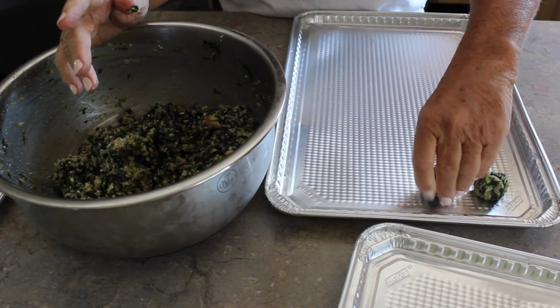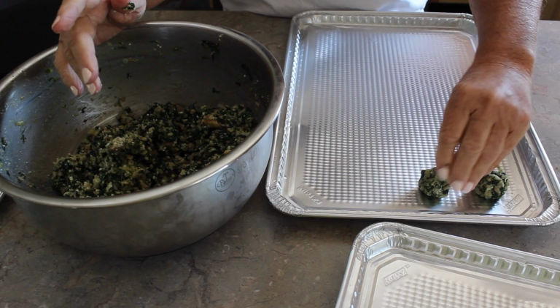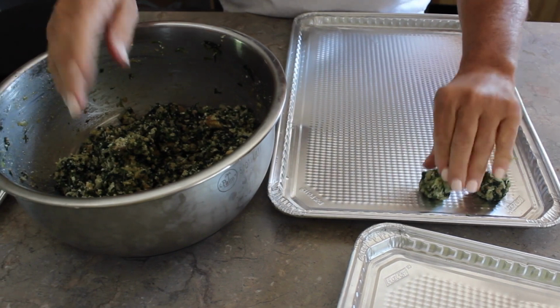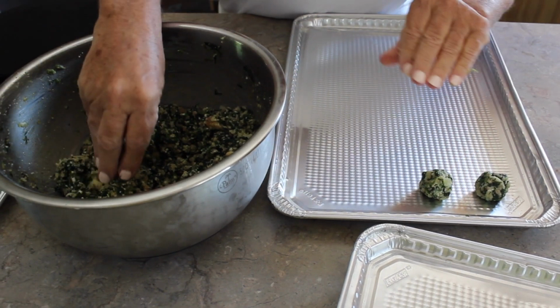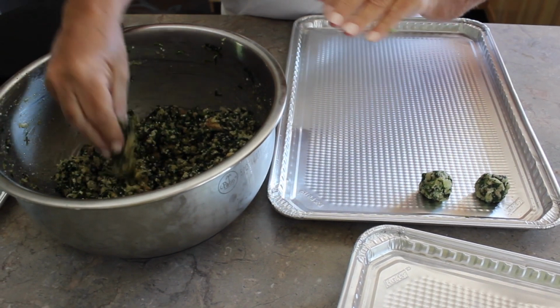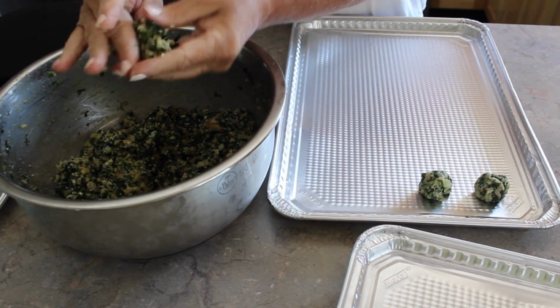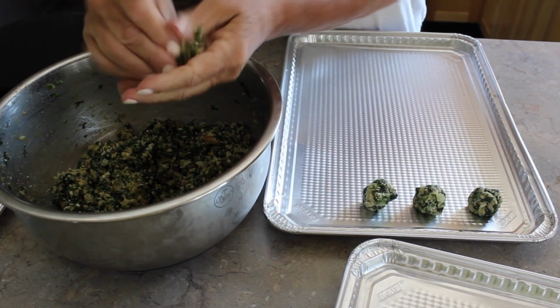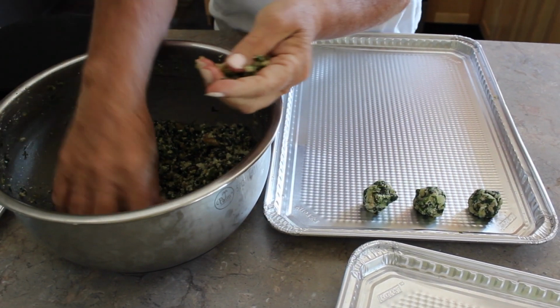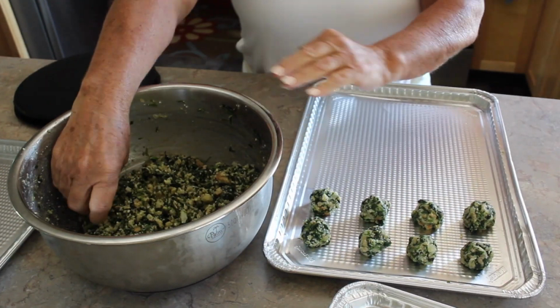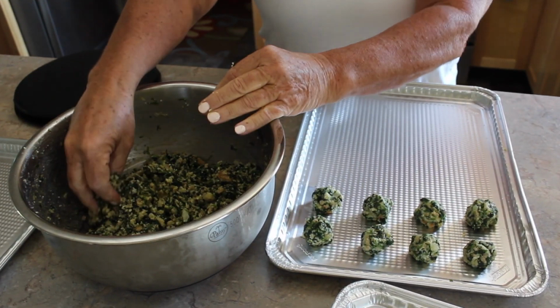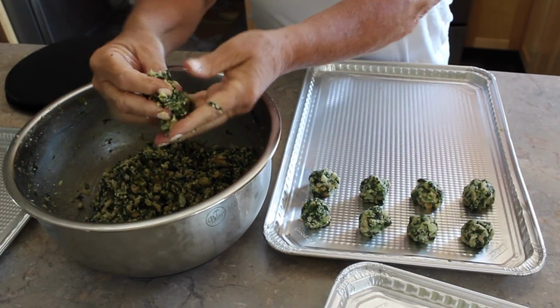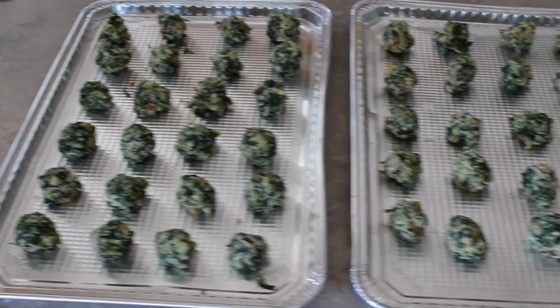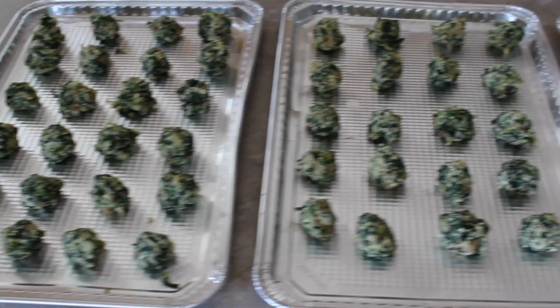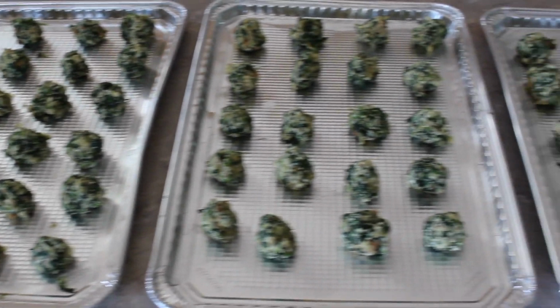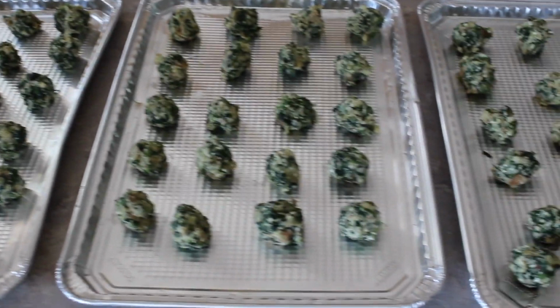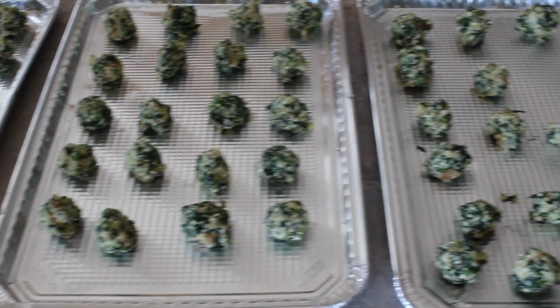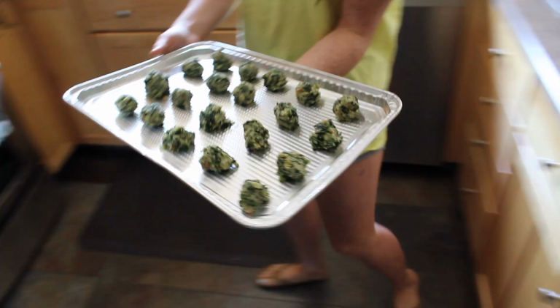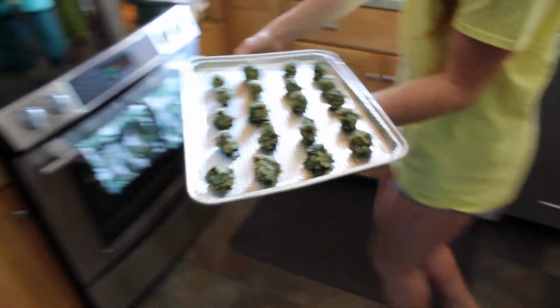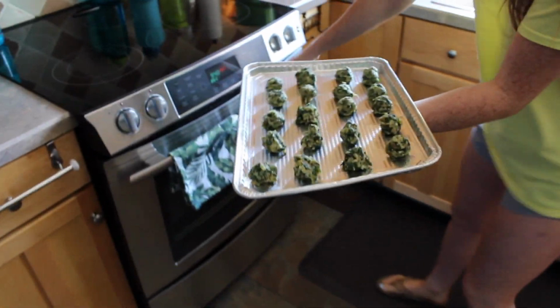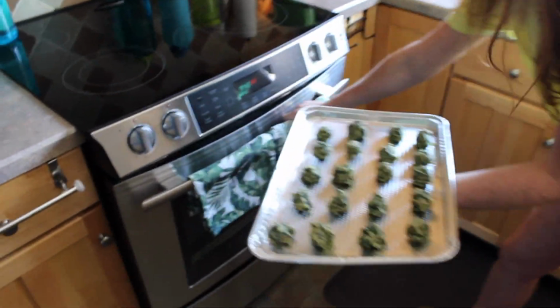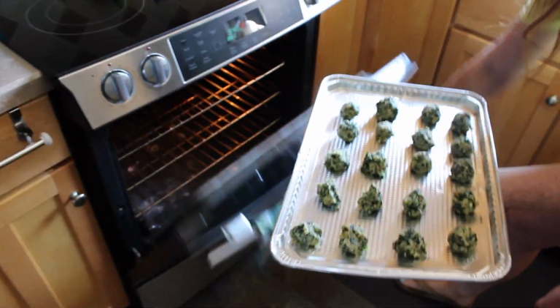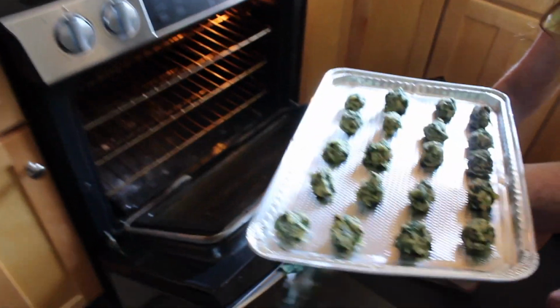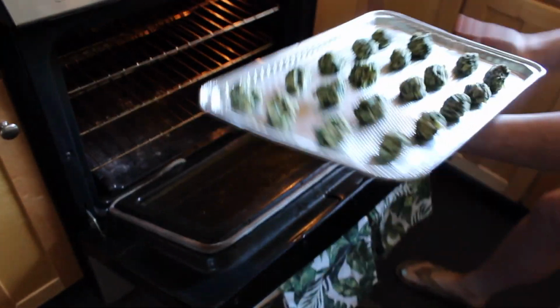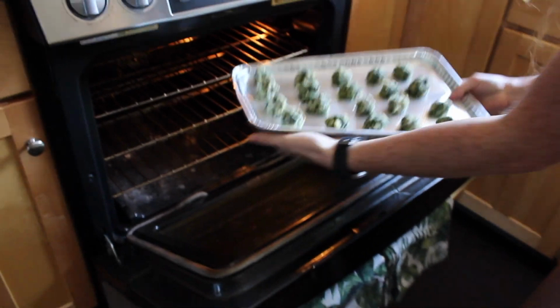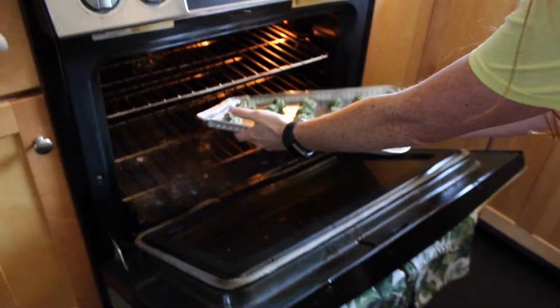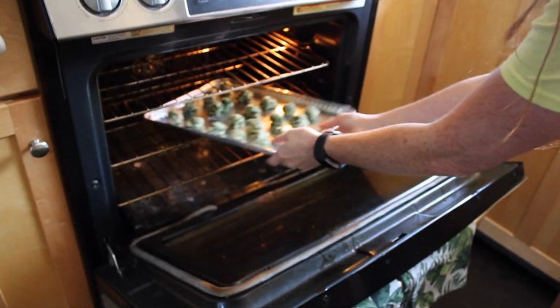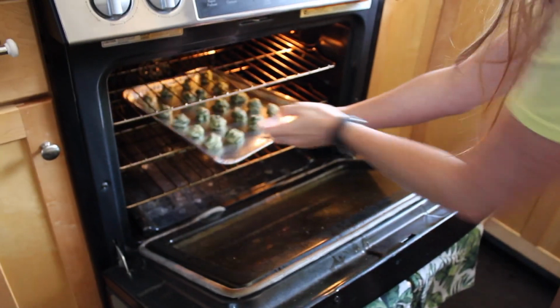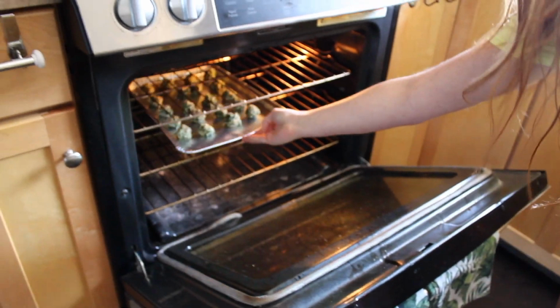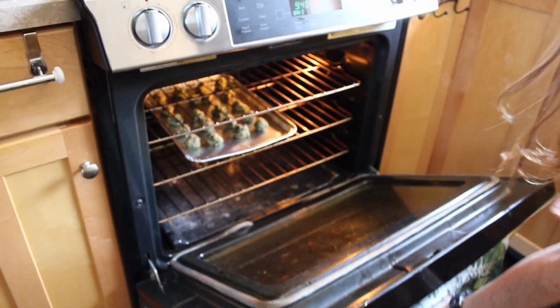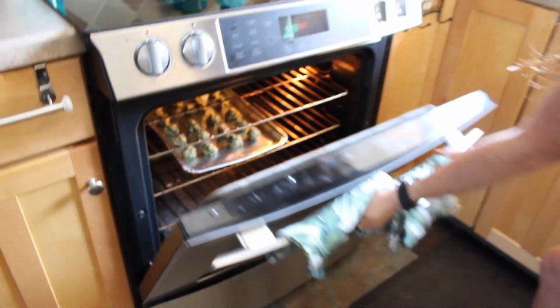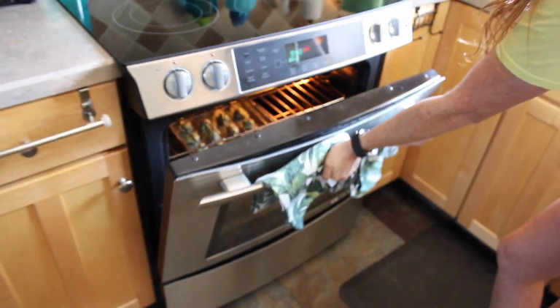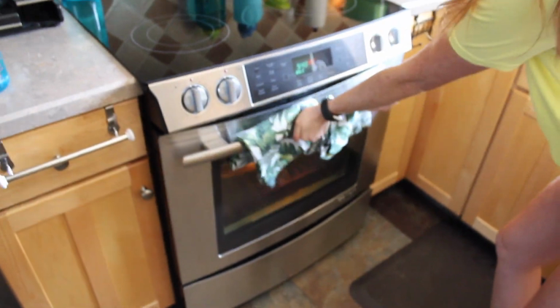Once it is the next day, you can take it out of the refrigerator and start to make little balls on a cookie sheet. For this one batch, I am going to put it in the oven at 350 degrees for 15 minutes.